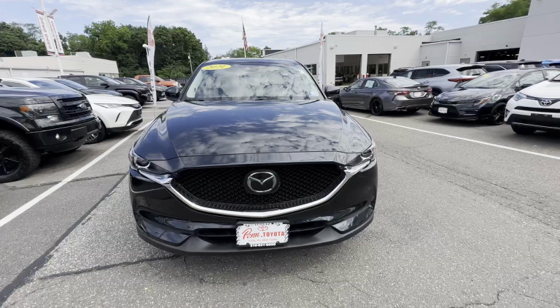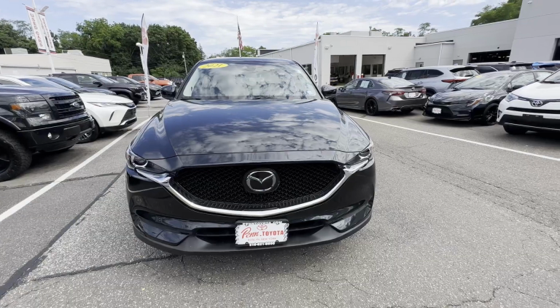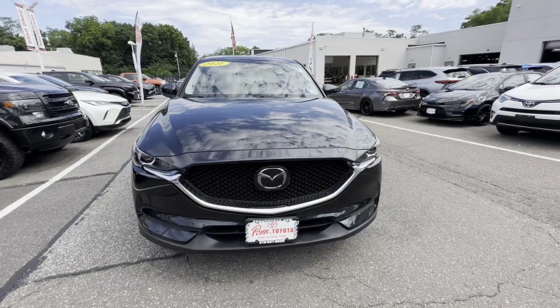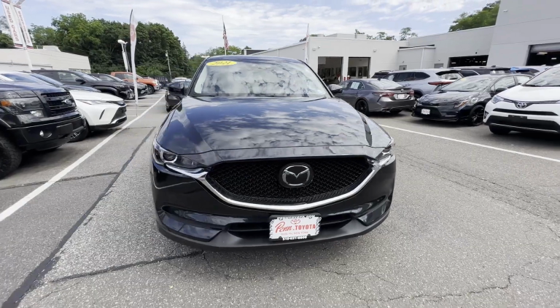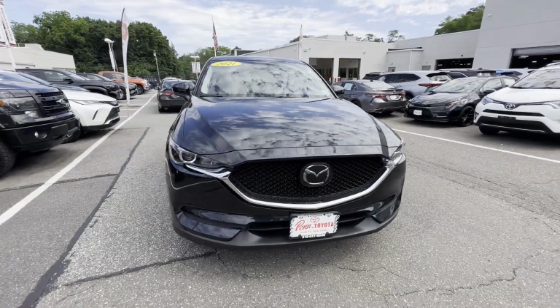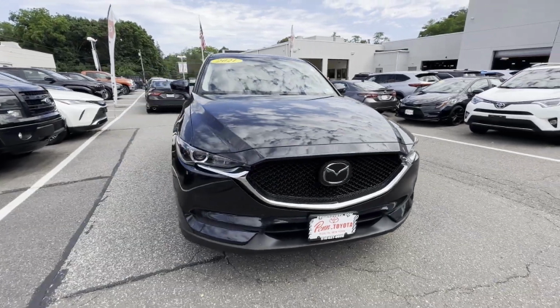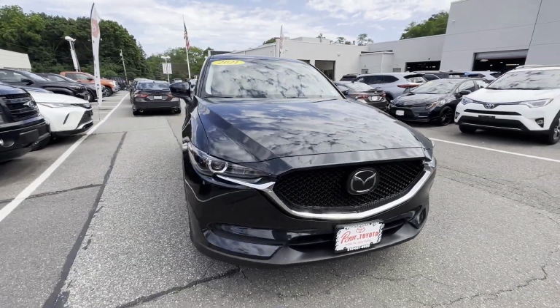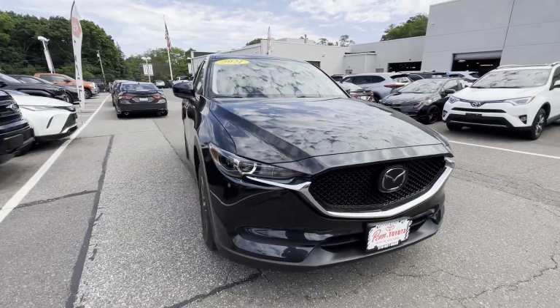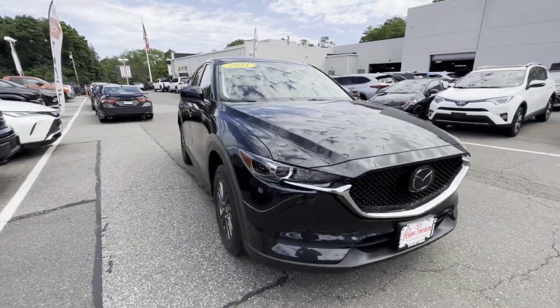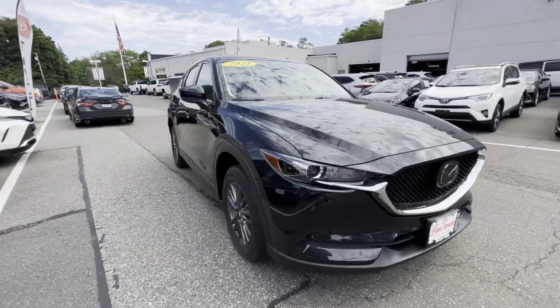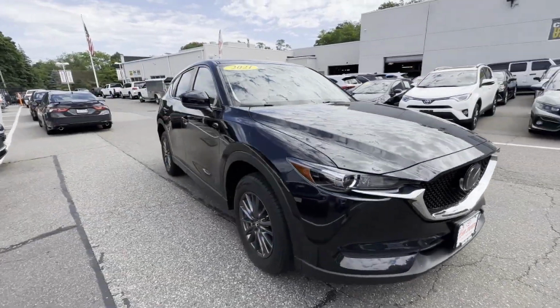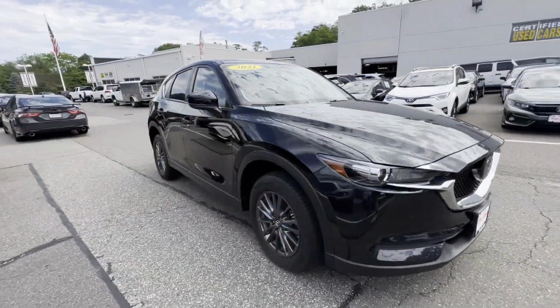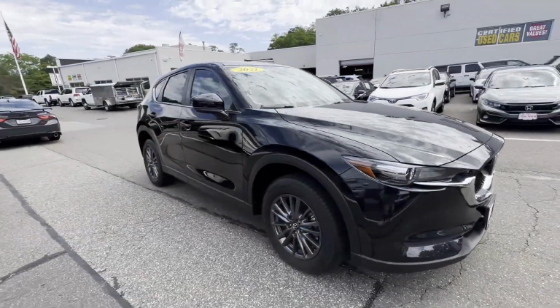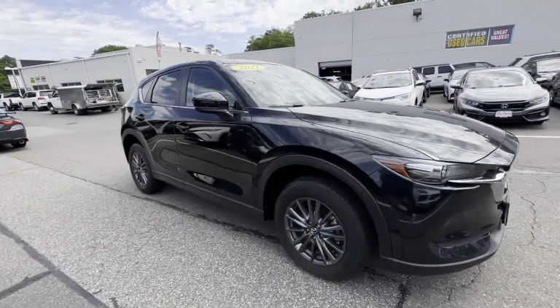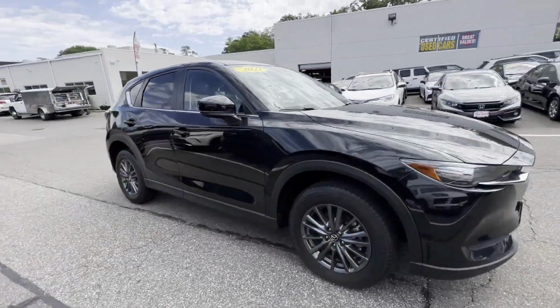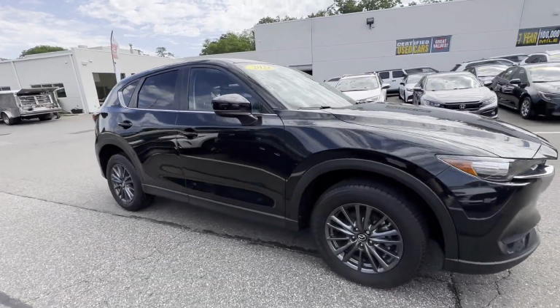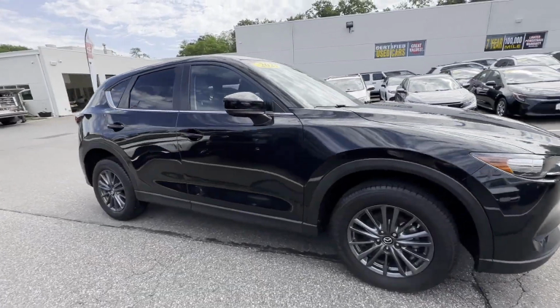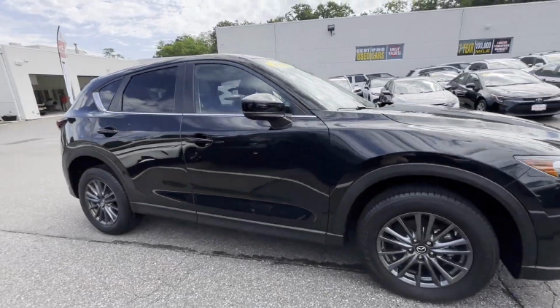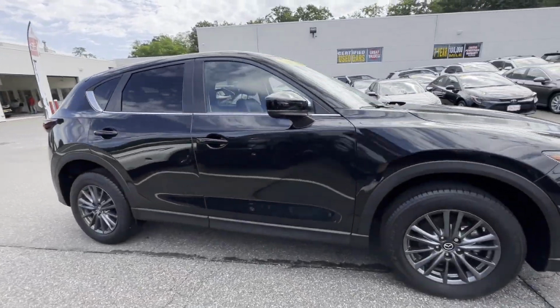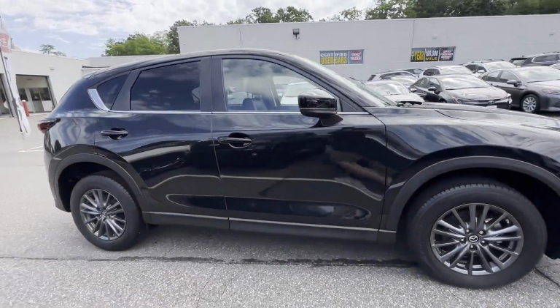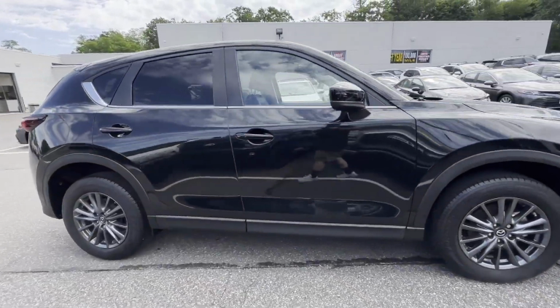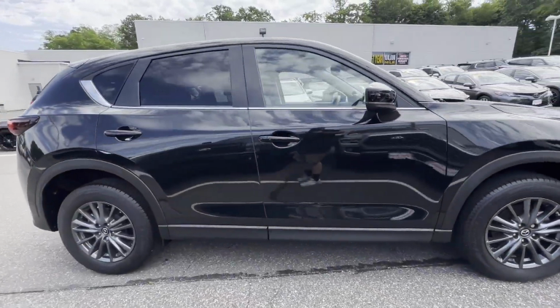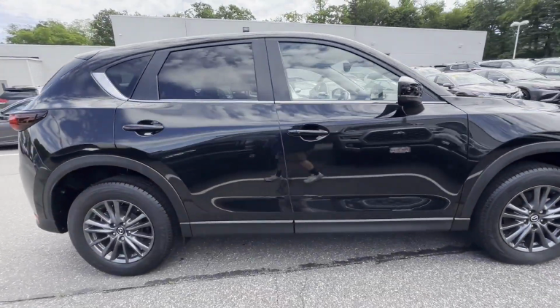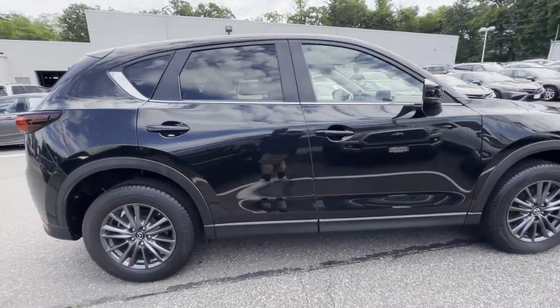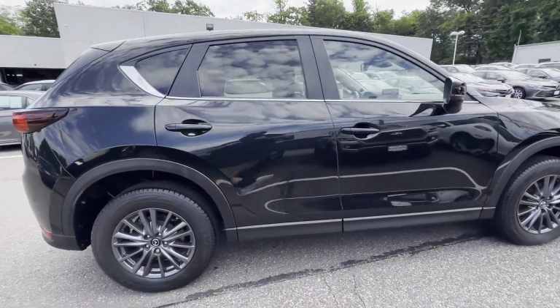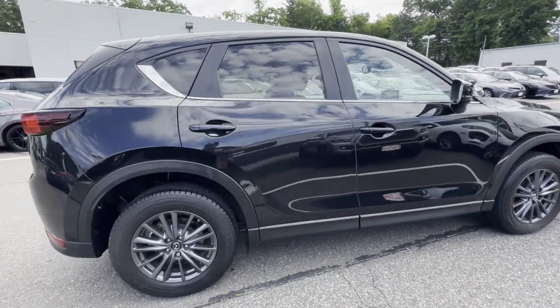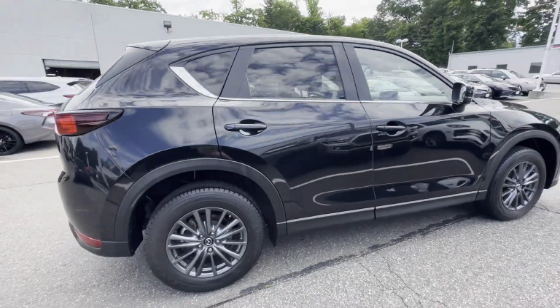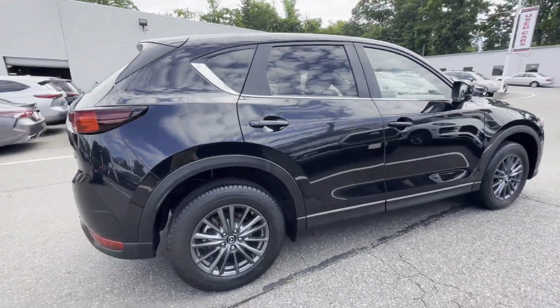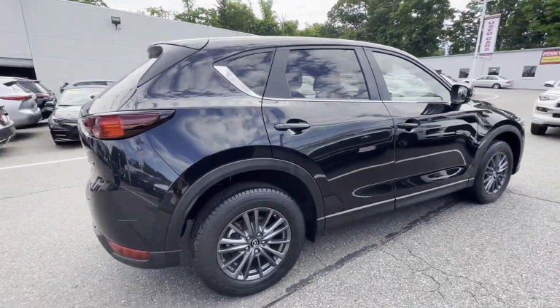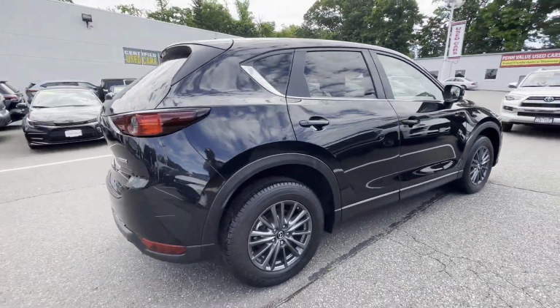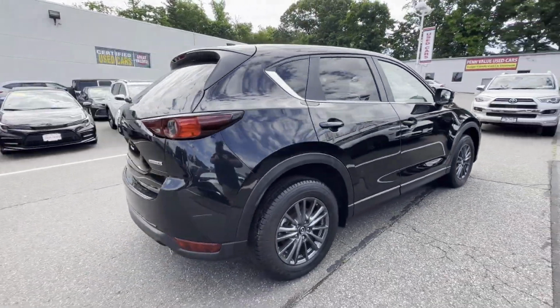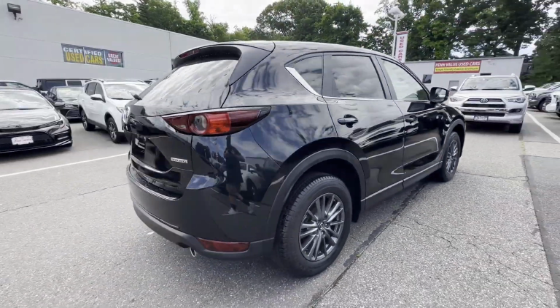2021 Mazda CX-5 with less than 19,000 miles on the odometer. This SUV offers space as well as power and performance.